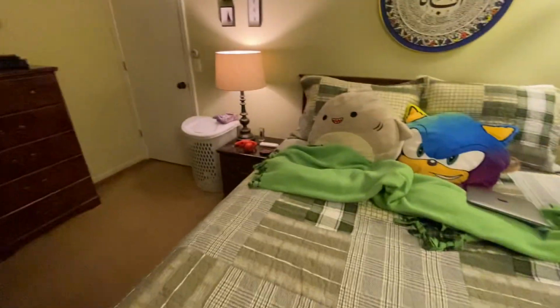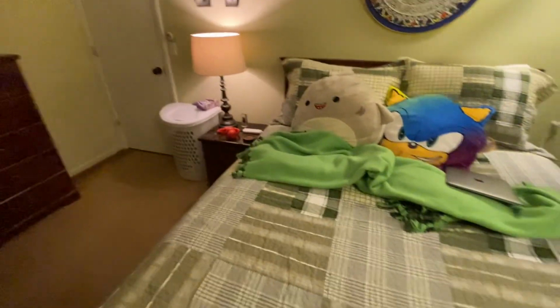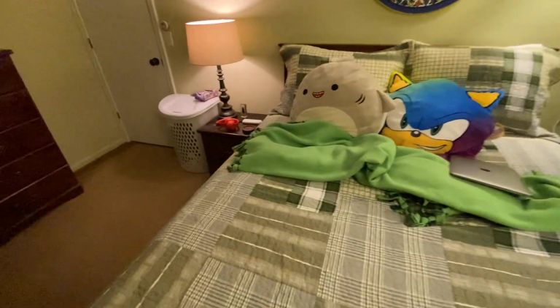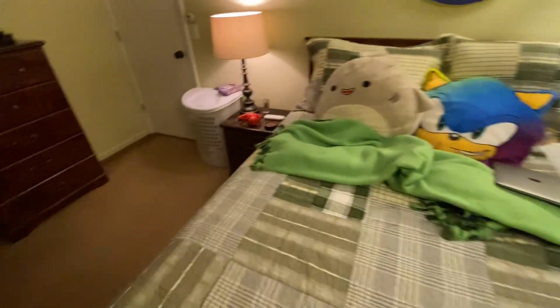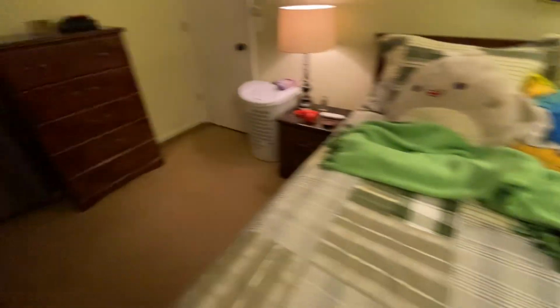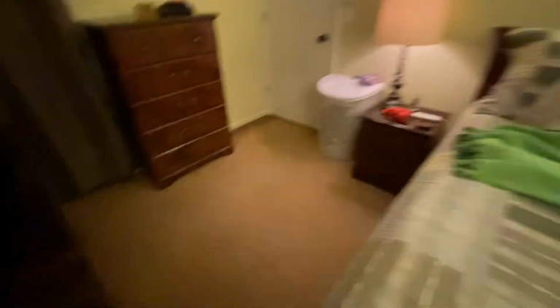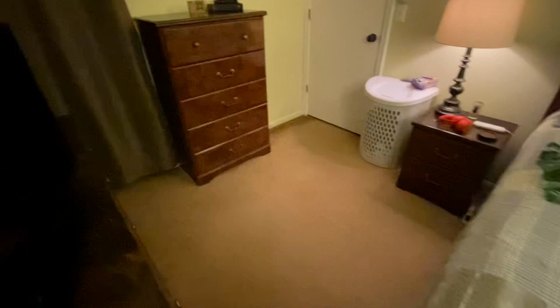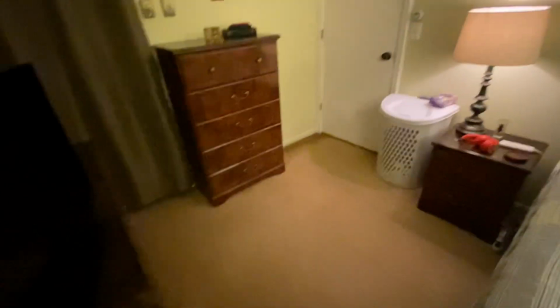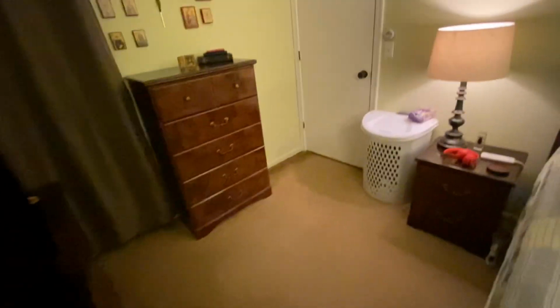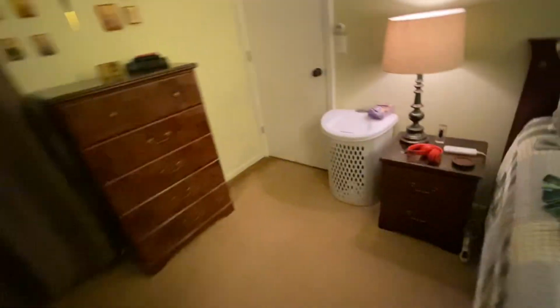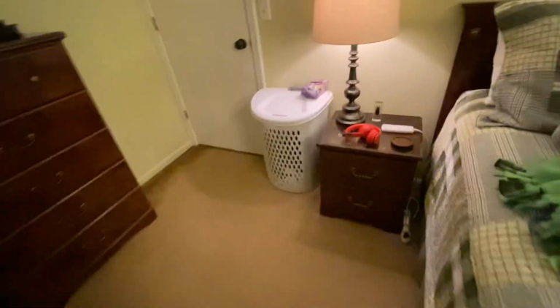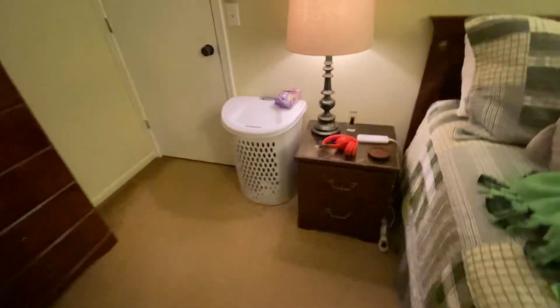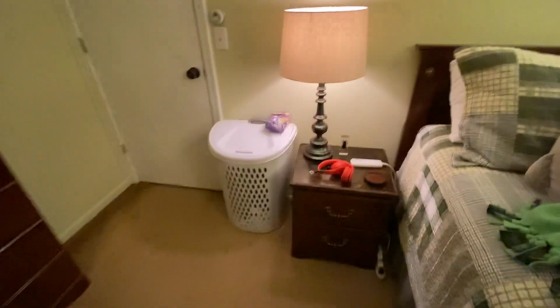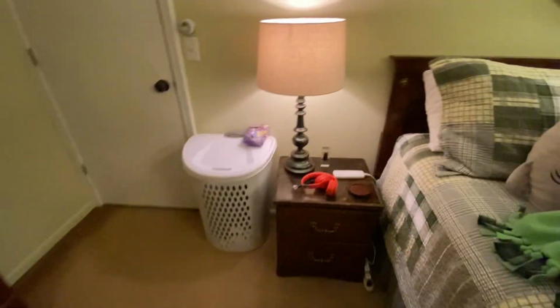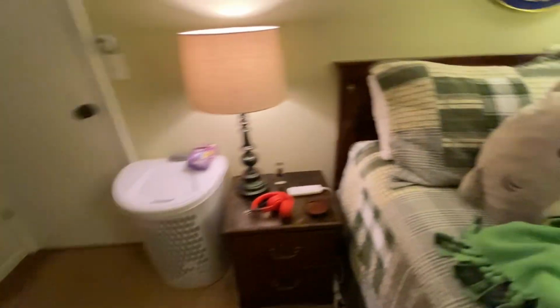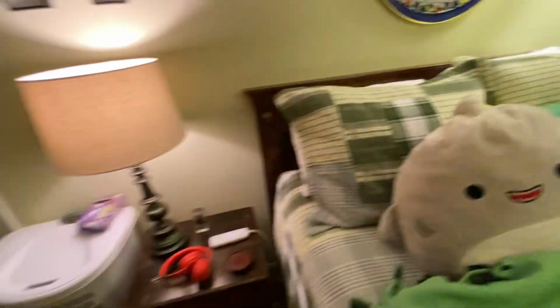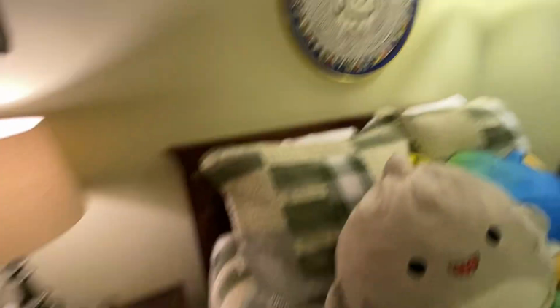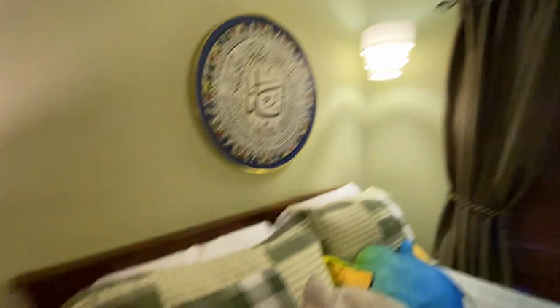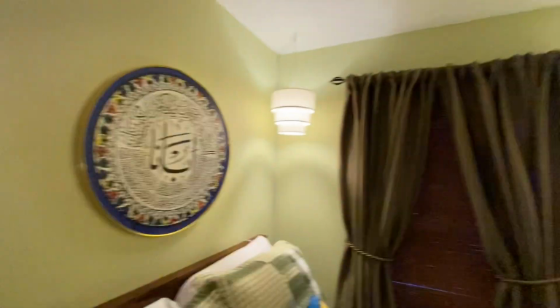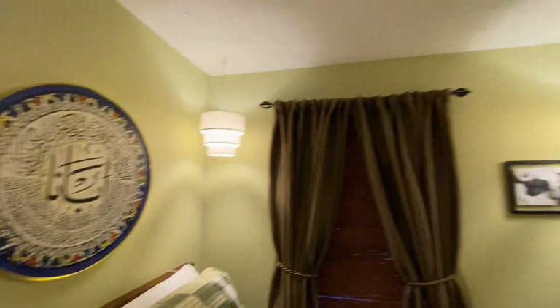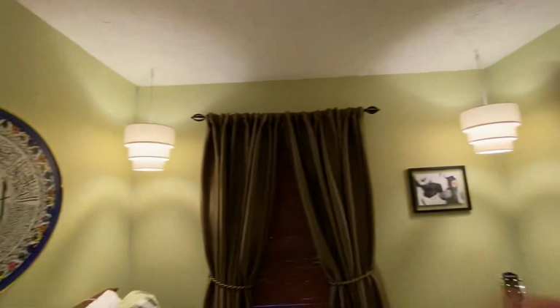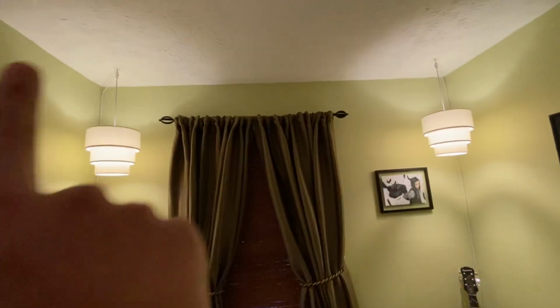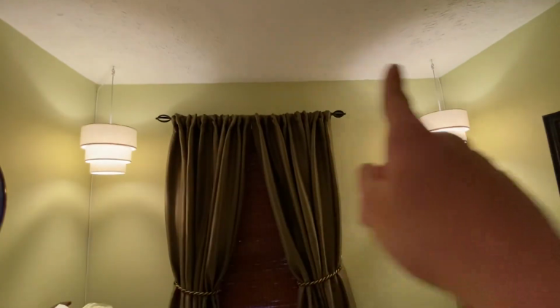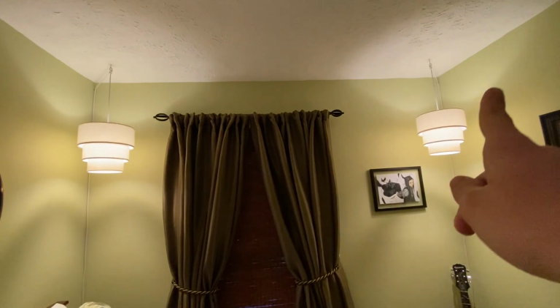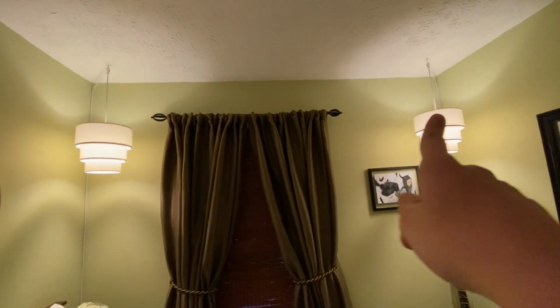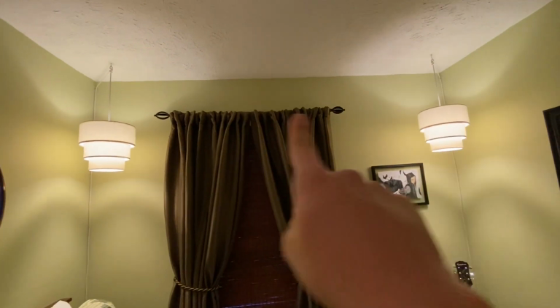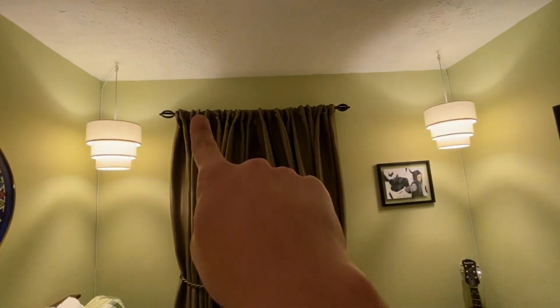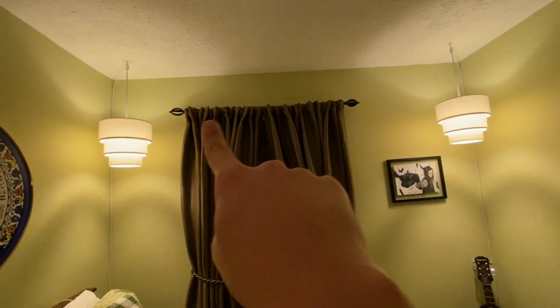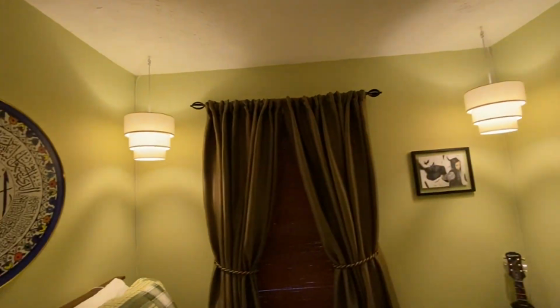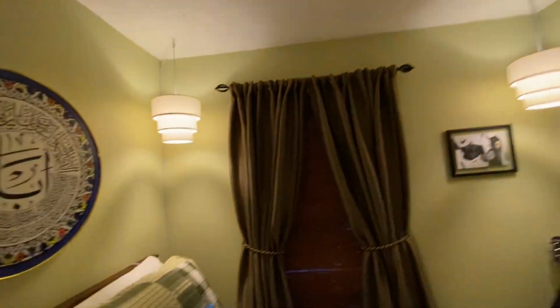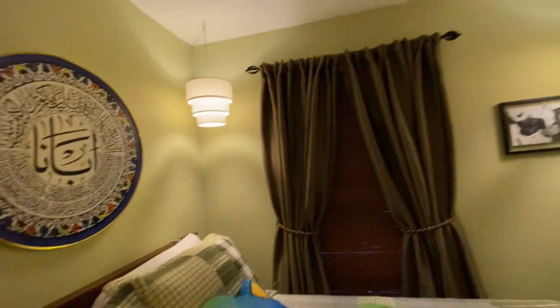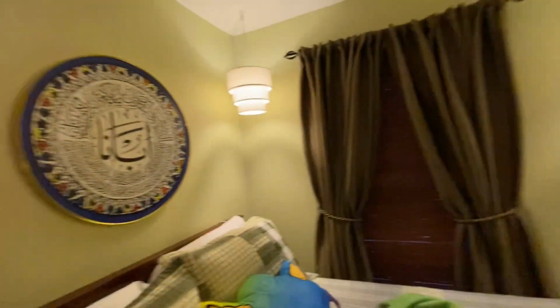Got my bed here. I got these two really cool lamps. So that's pretty neat.